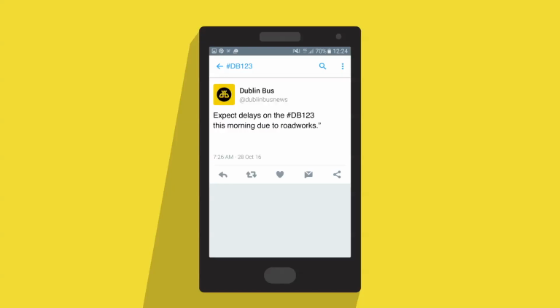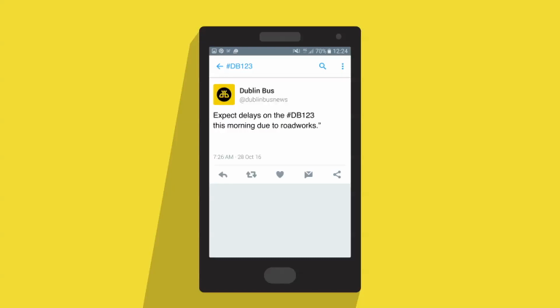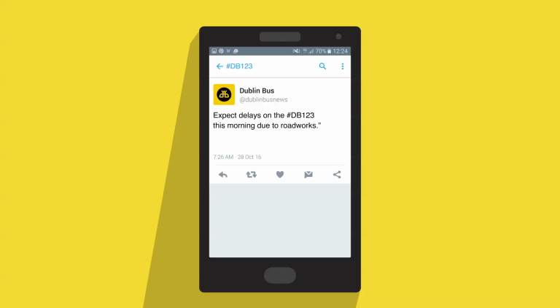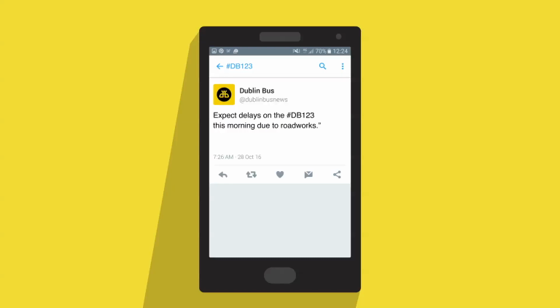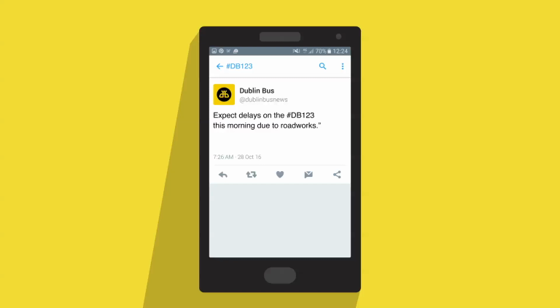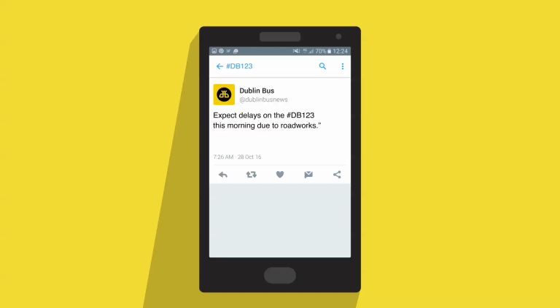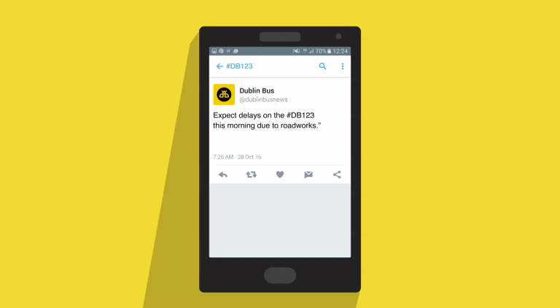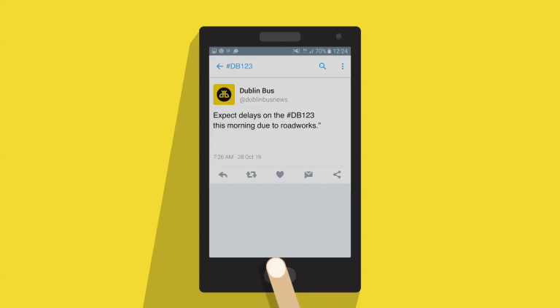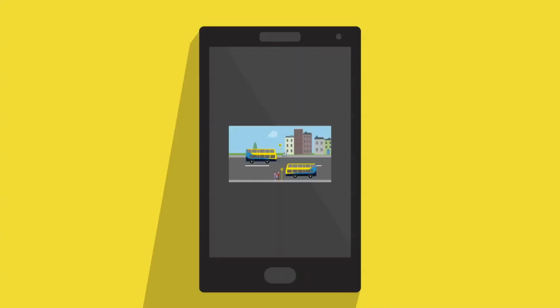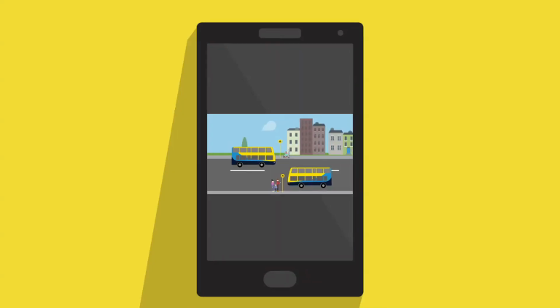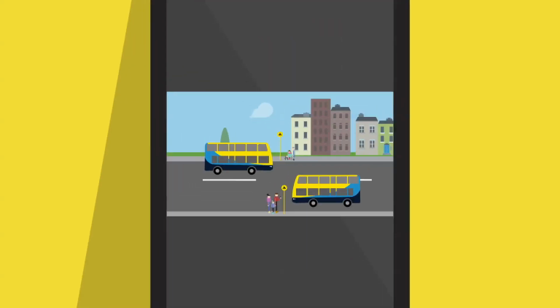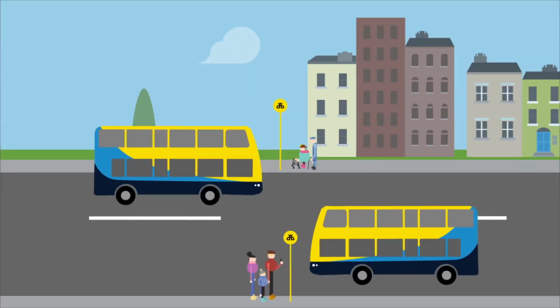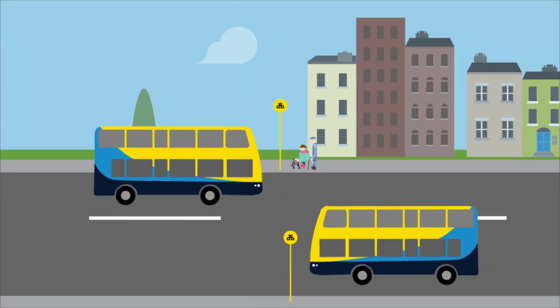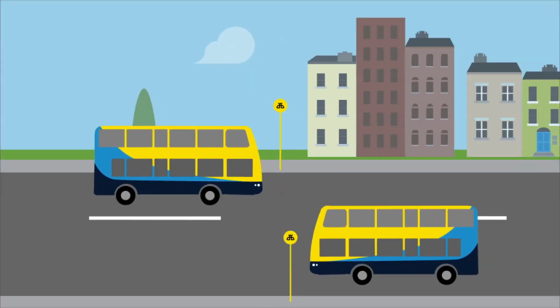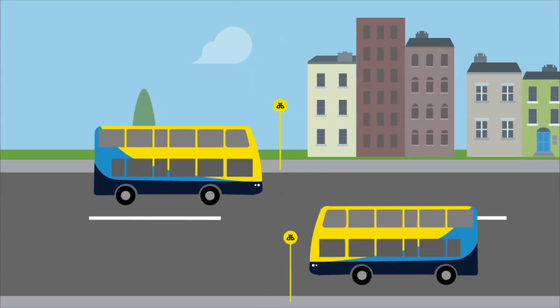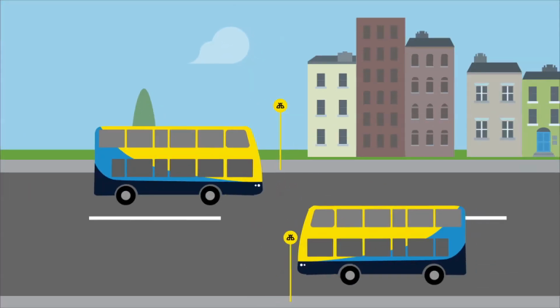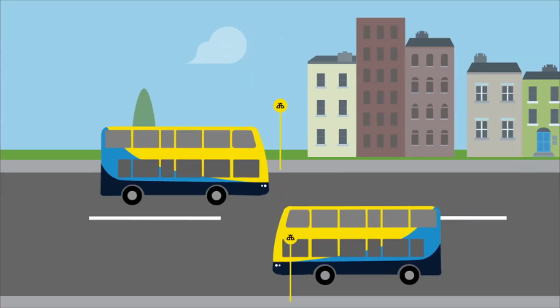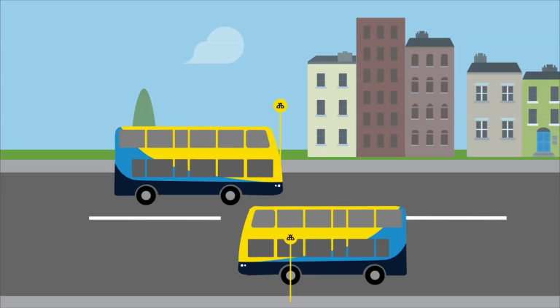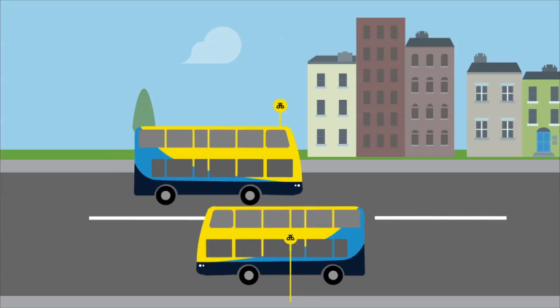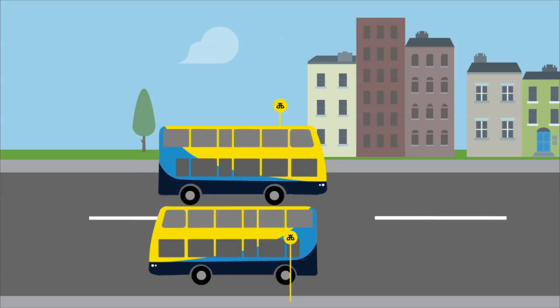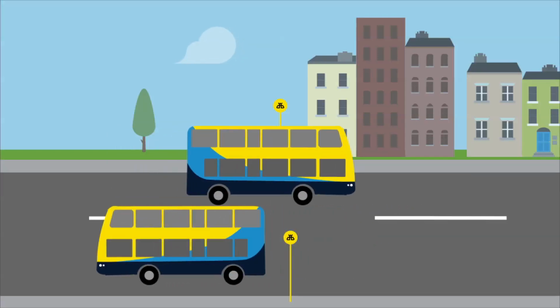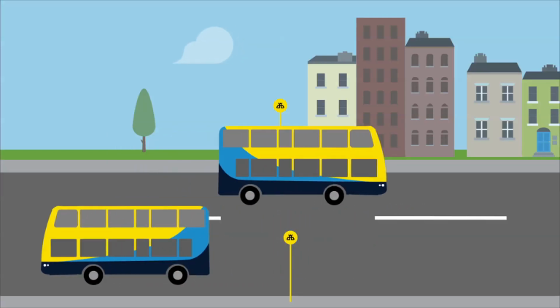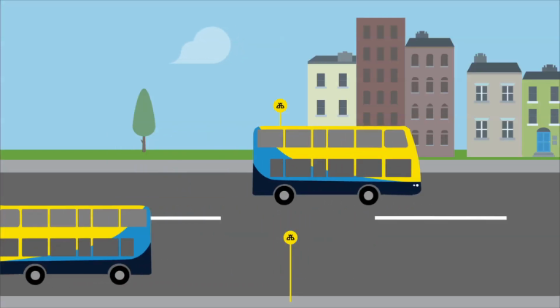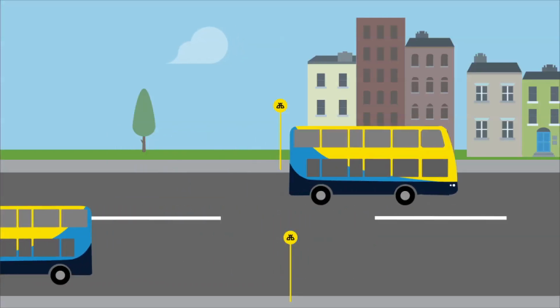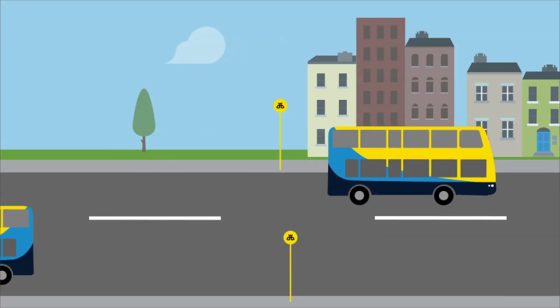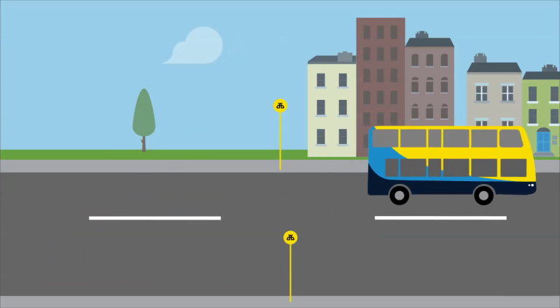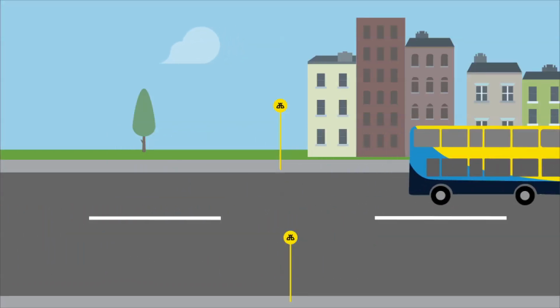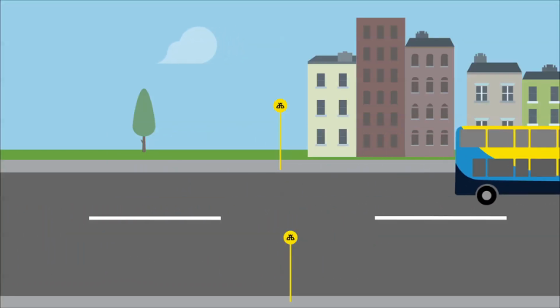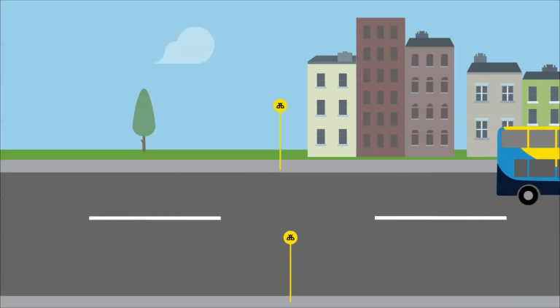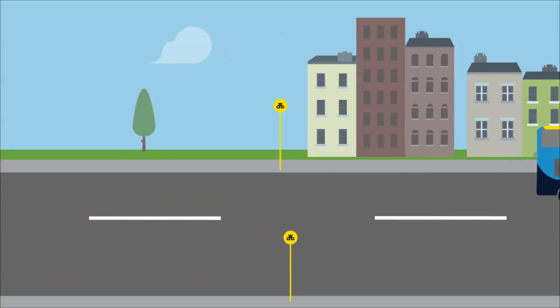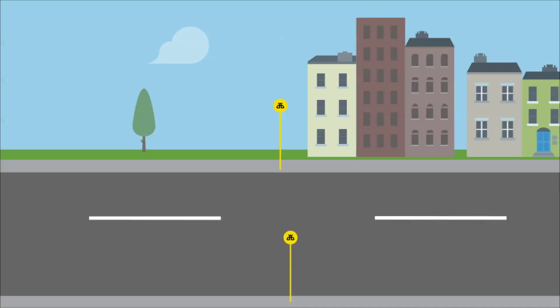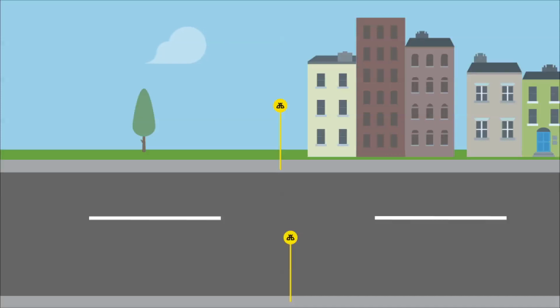If you have a question about your bus route, include the hashtag for that route in your tweet and we'll get back to you as soon as possible. So that's two nifty new ways Dublin Bus is helping you find useful route information.